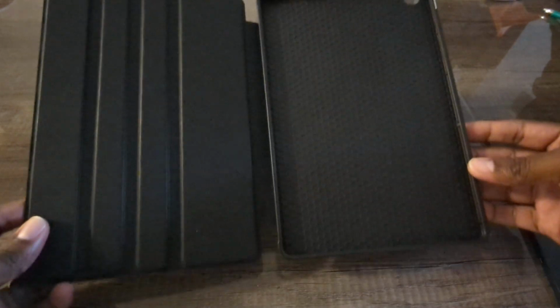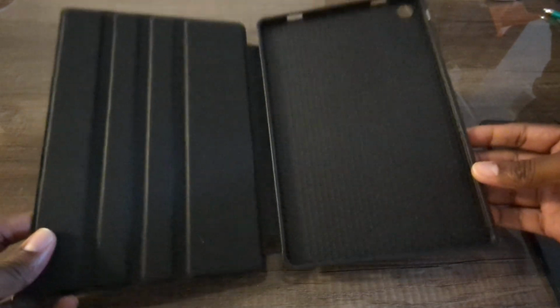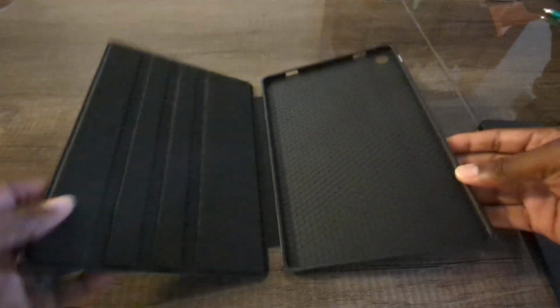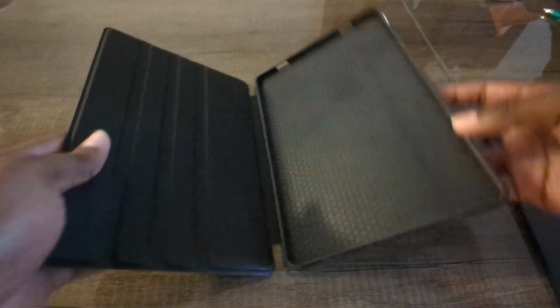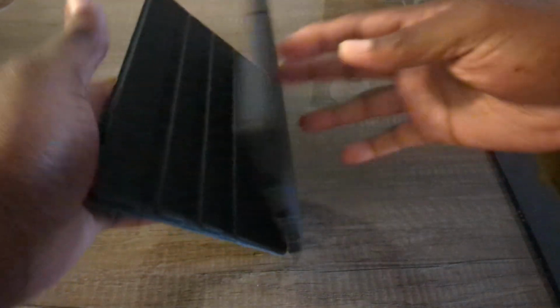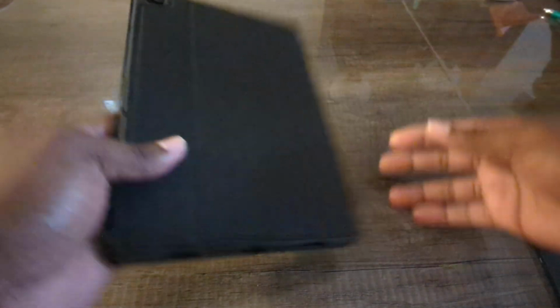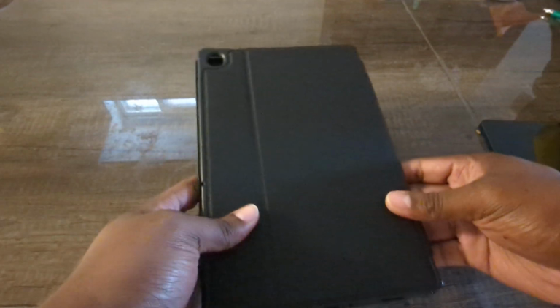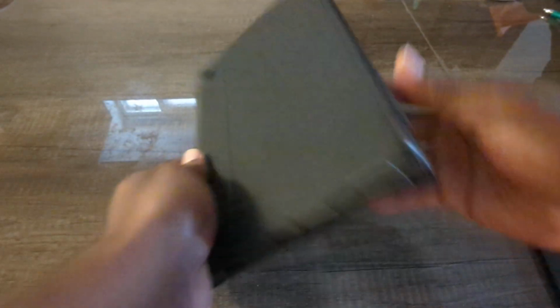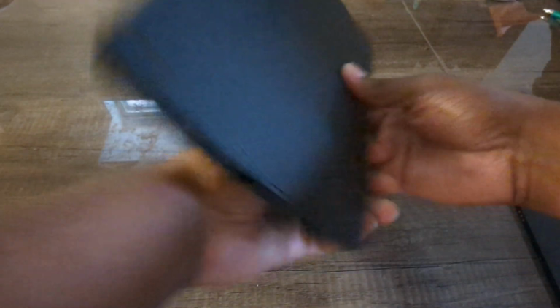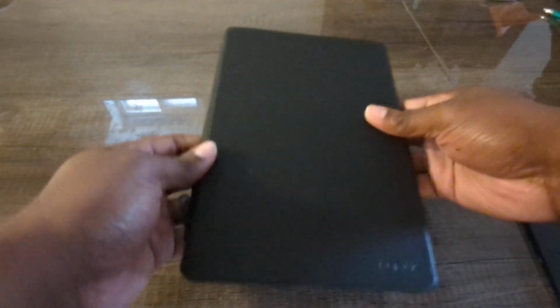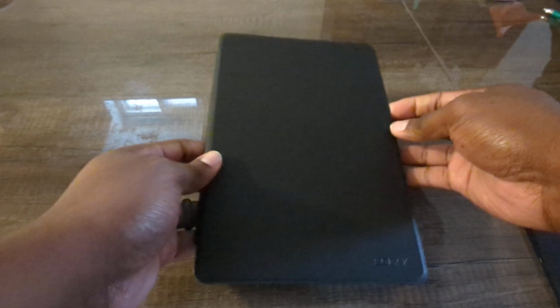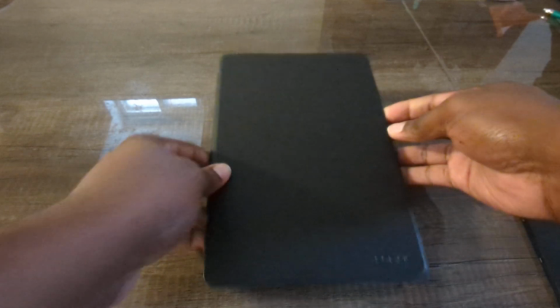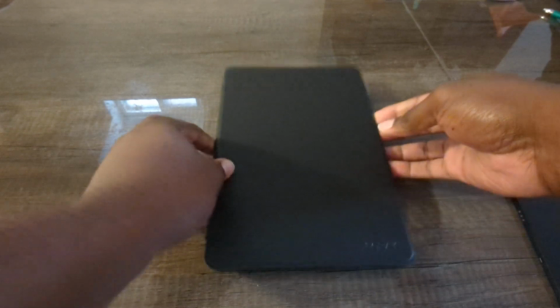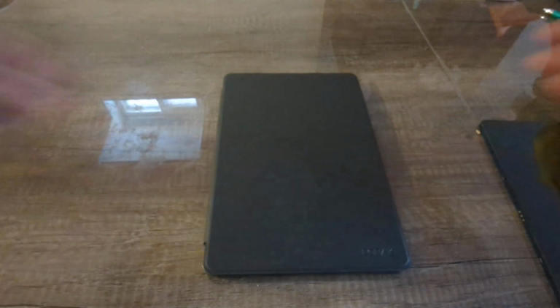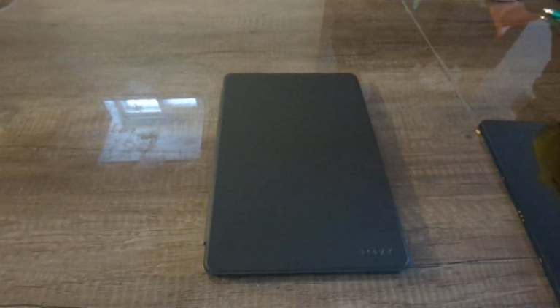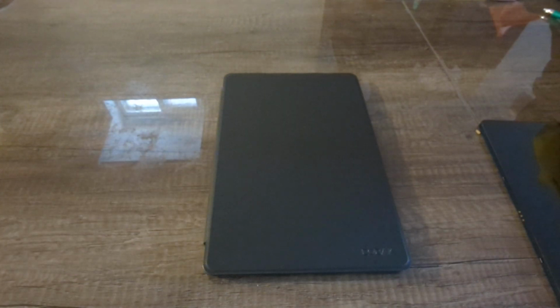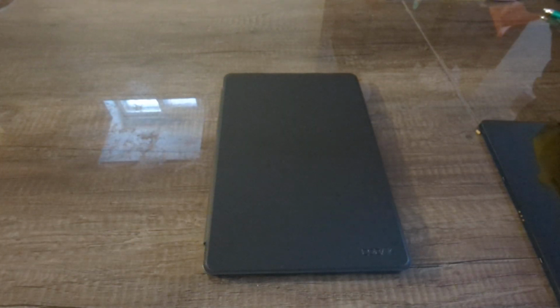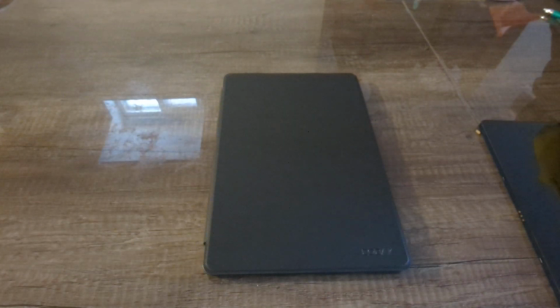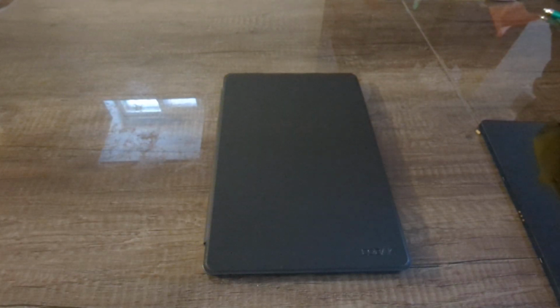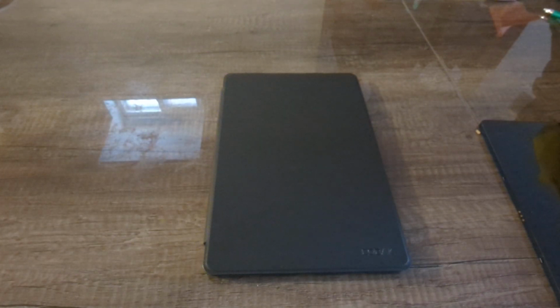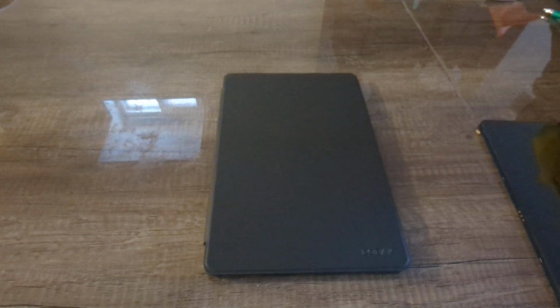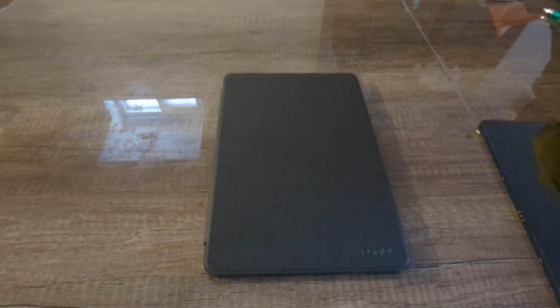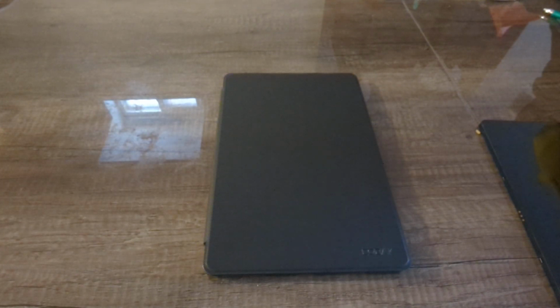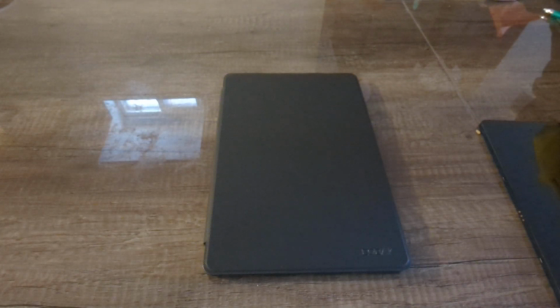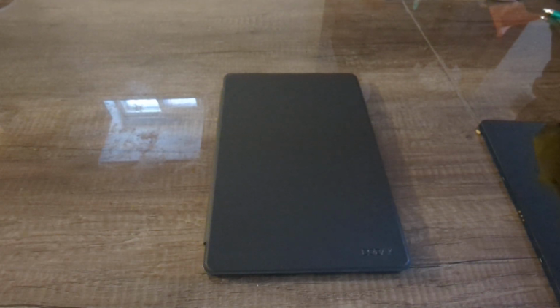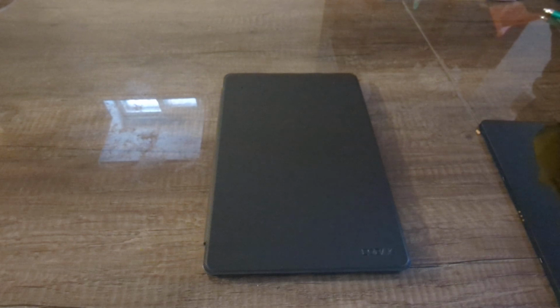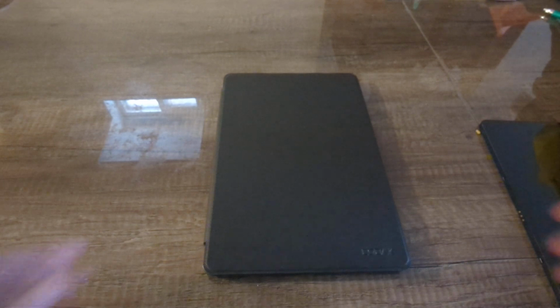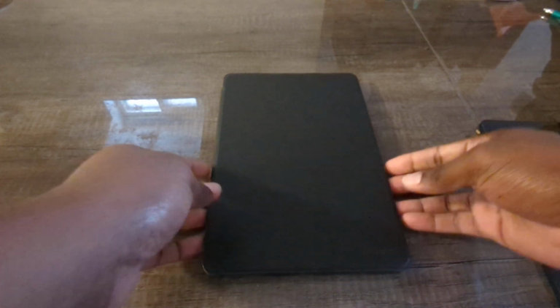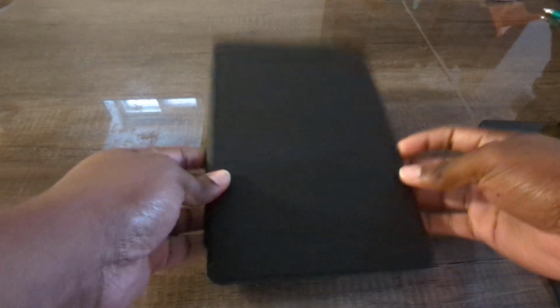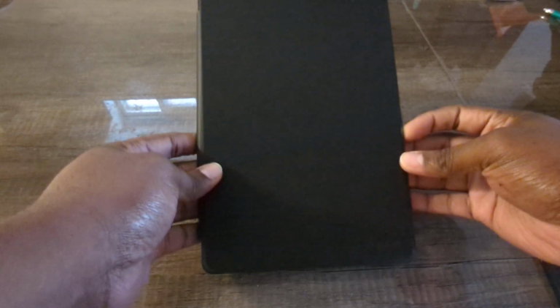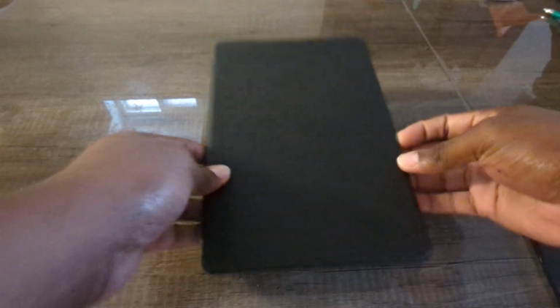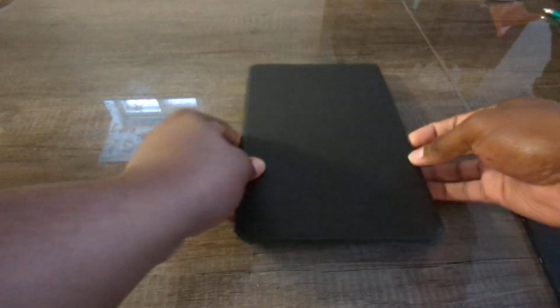It'll be great for cleaning. Again, it doesn't take up a whole lot of space, which is good. So if you are a student or you want to take your tablet on the go, this is a great case for you as well.